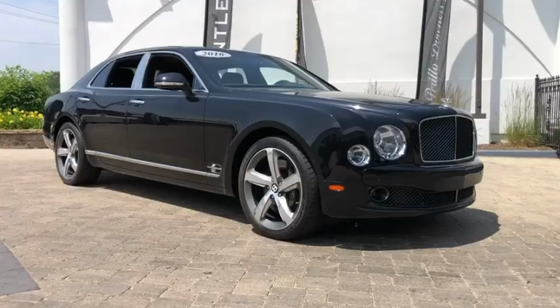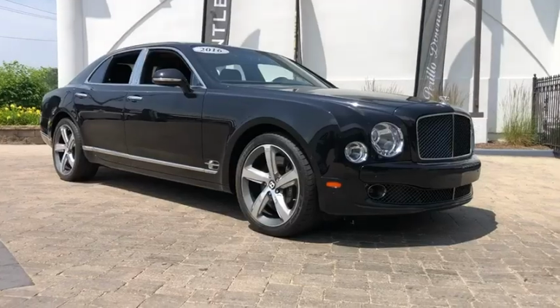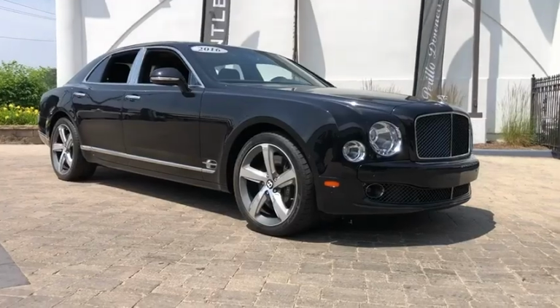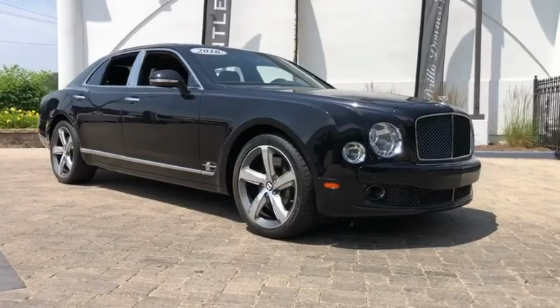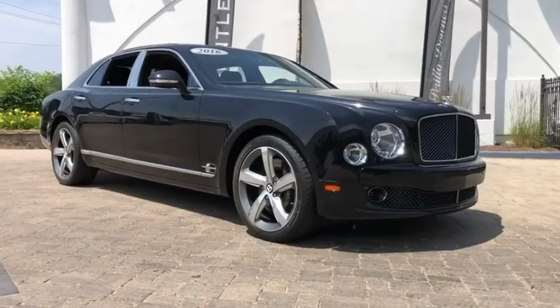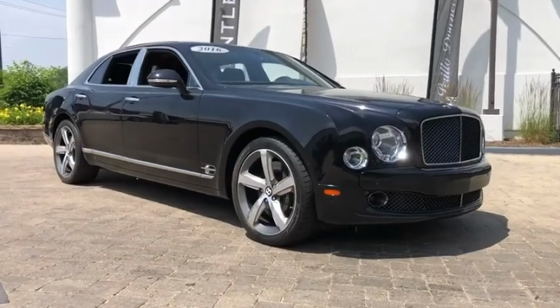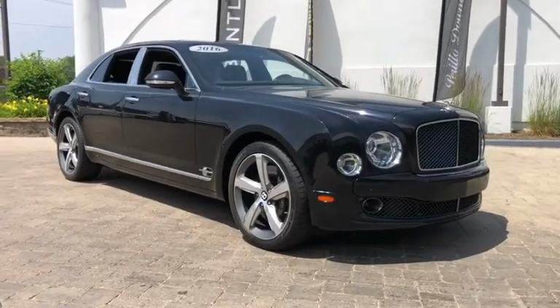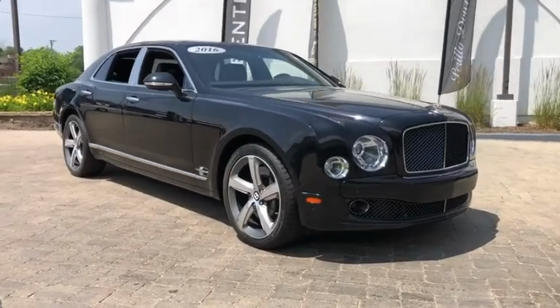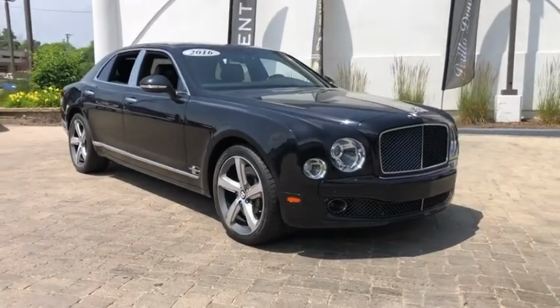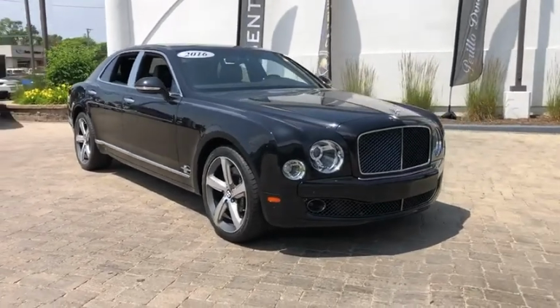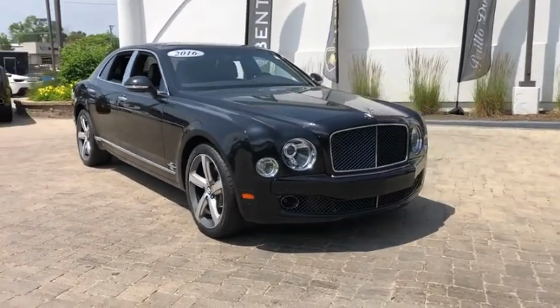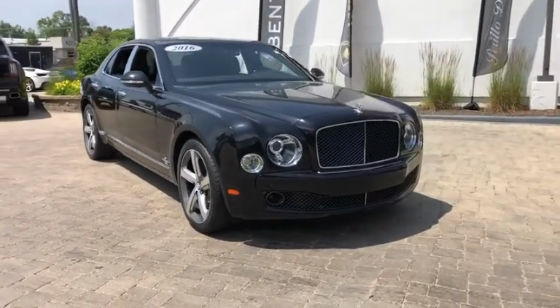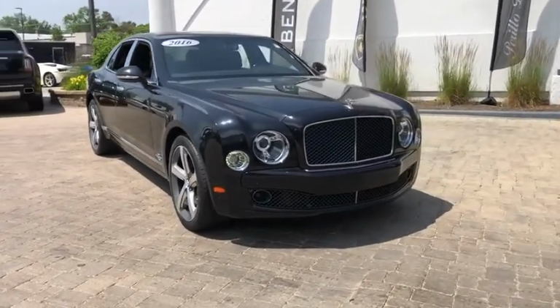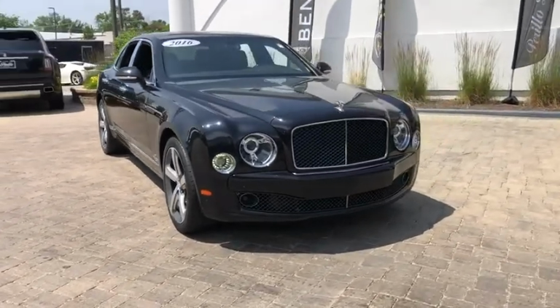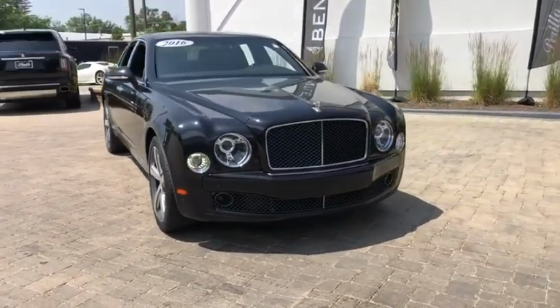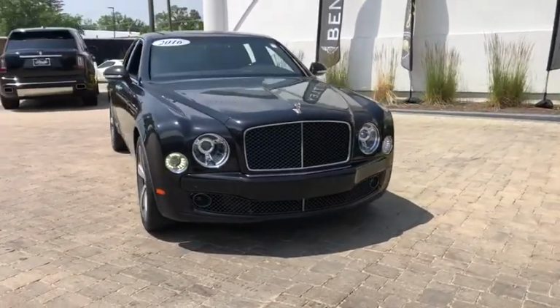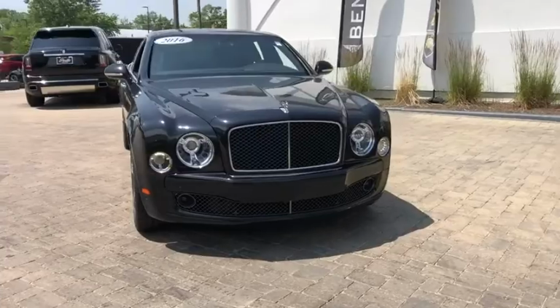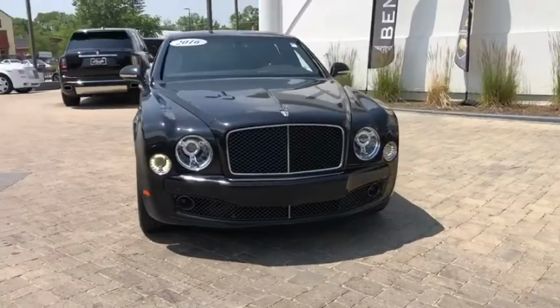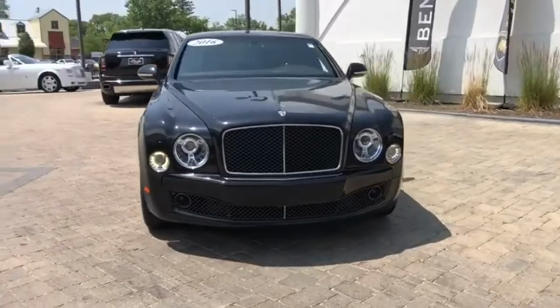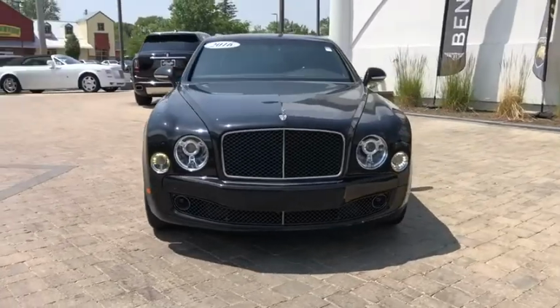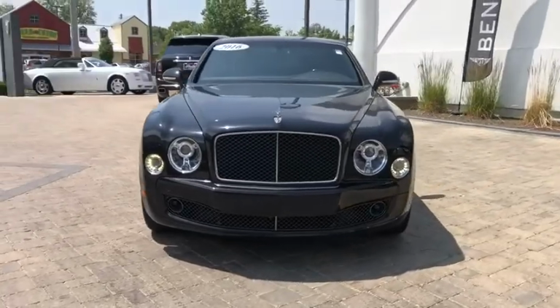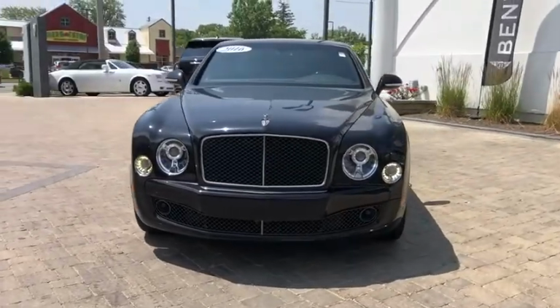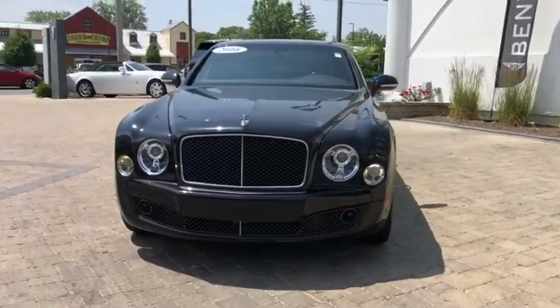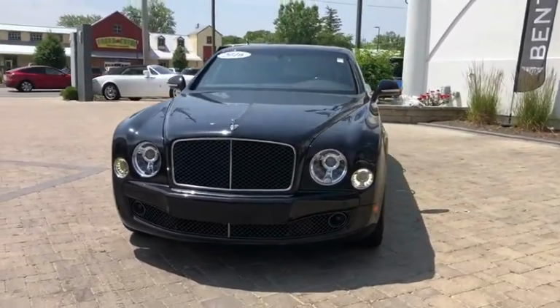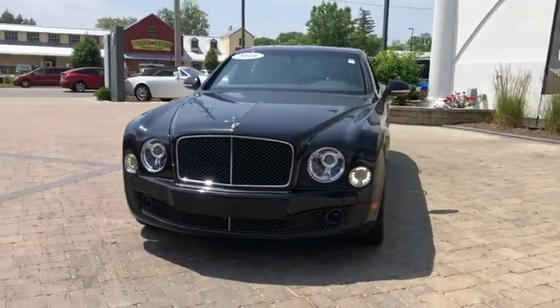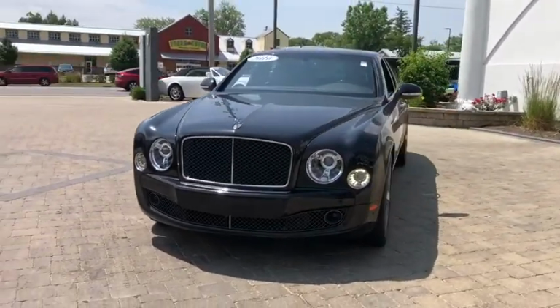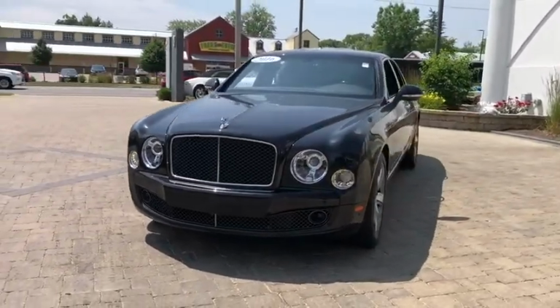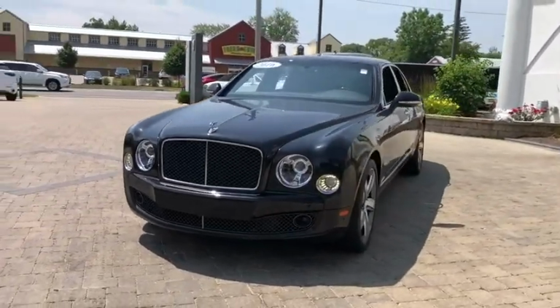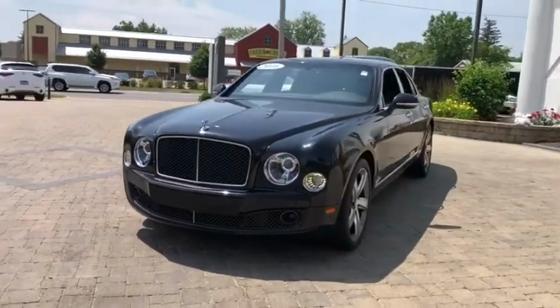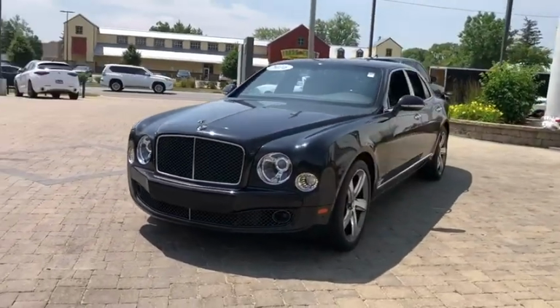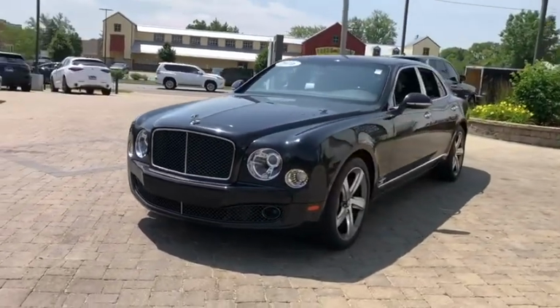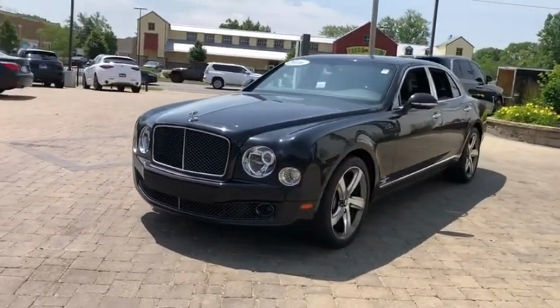Take a ride in the 2016 Bentley Mulsanne — the pinnacle of British motoring. This vehicle has less than 25,000 miles.